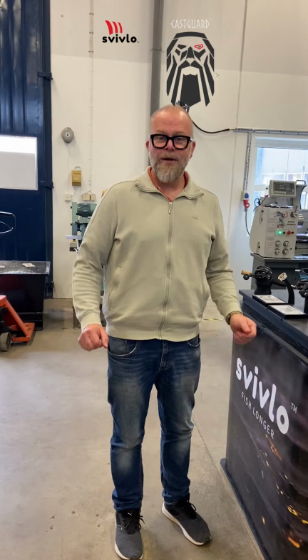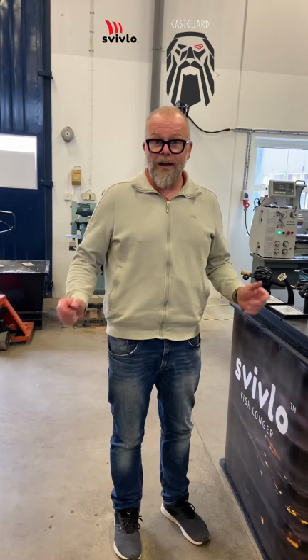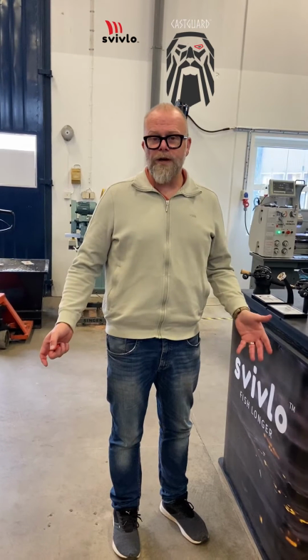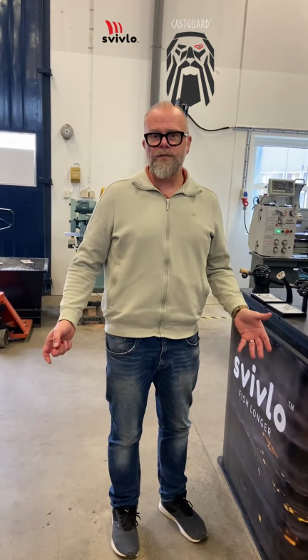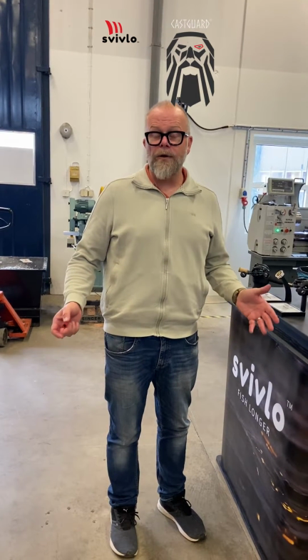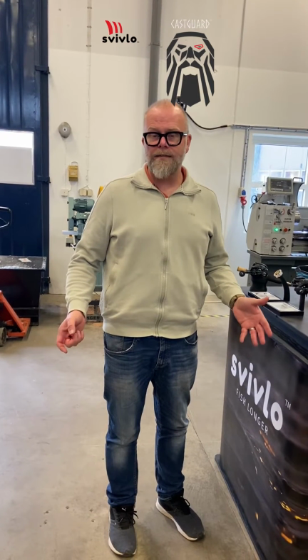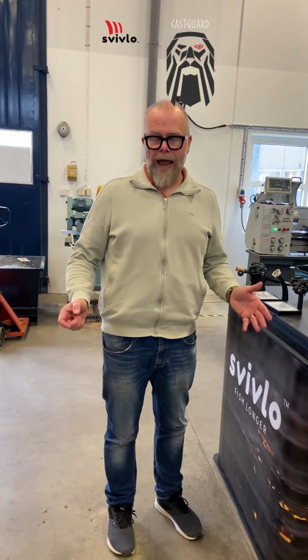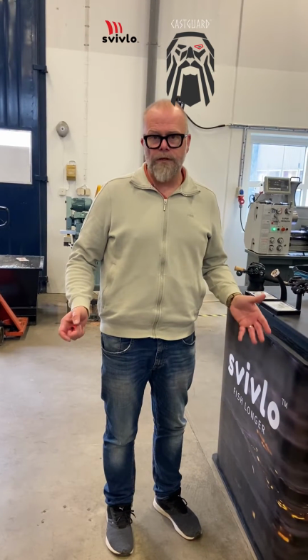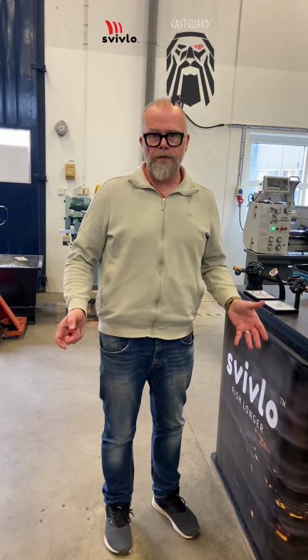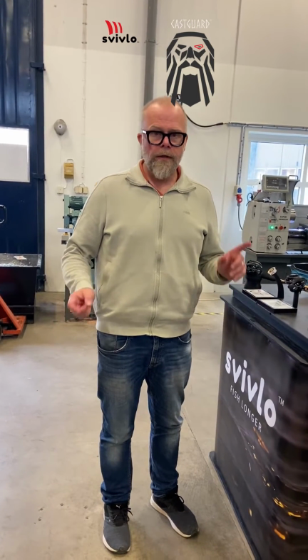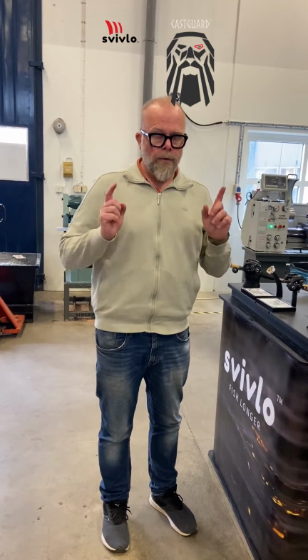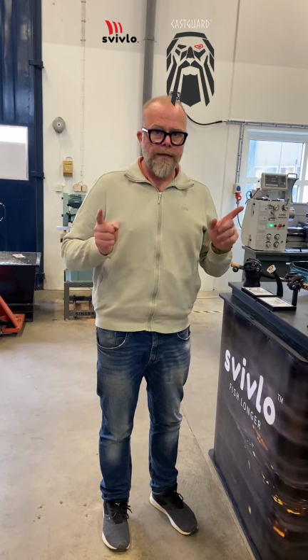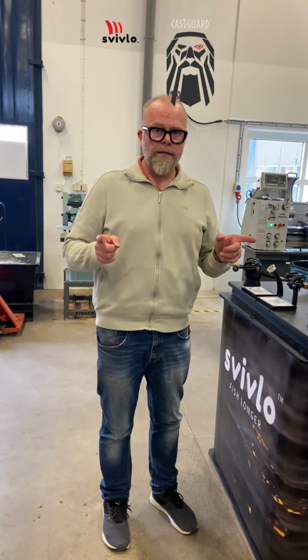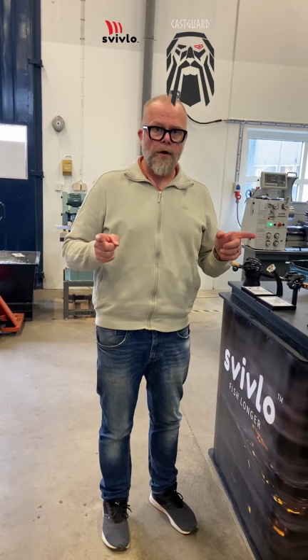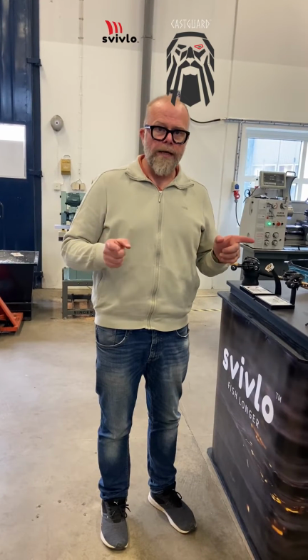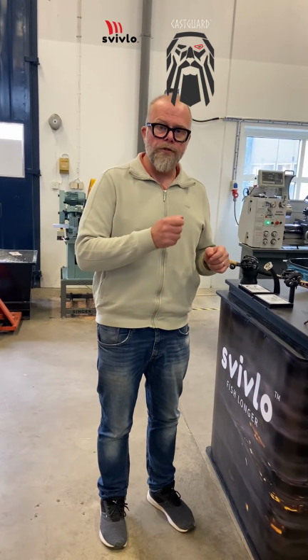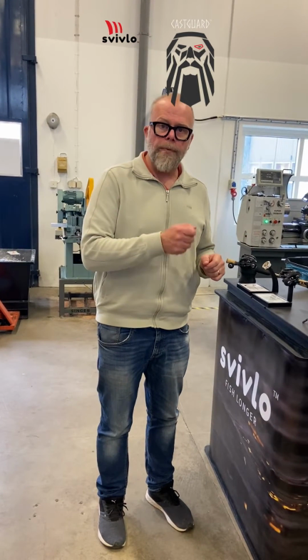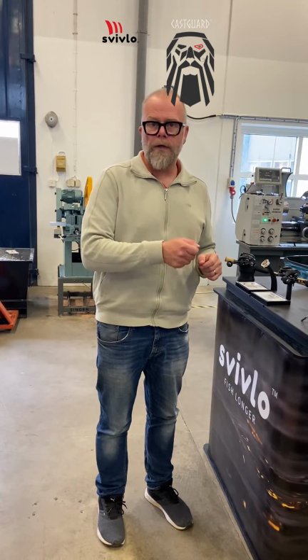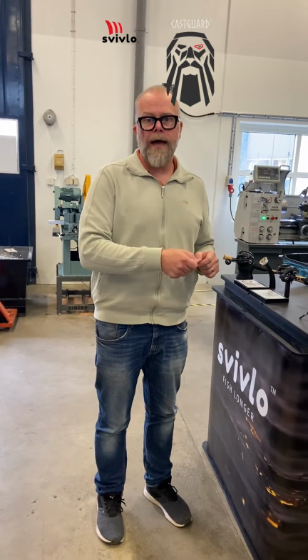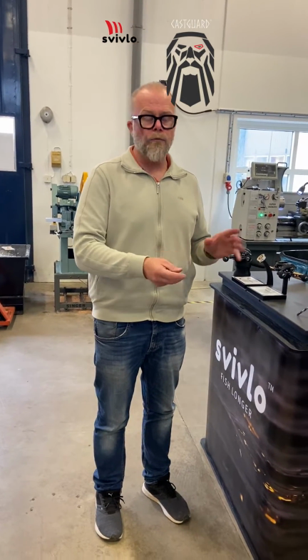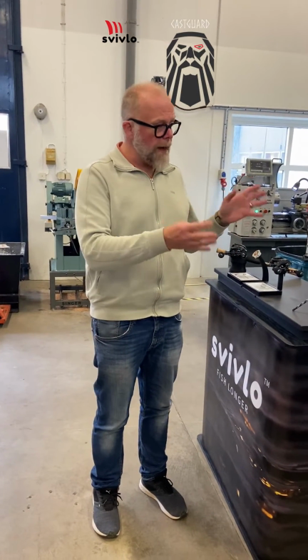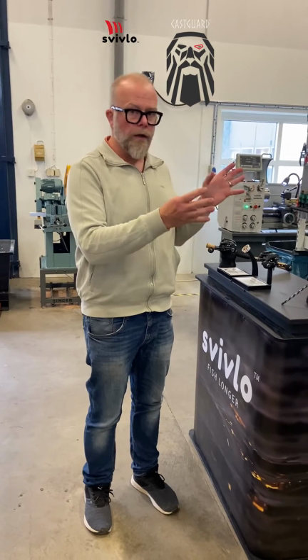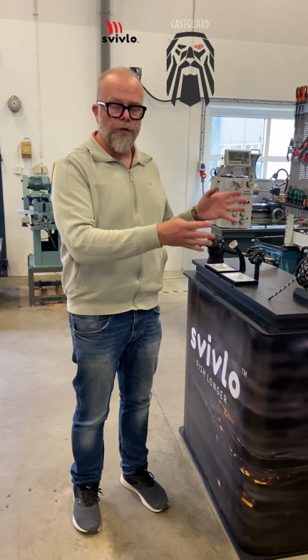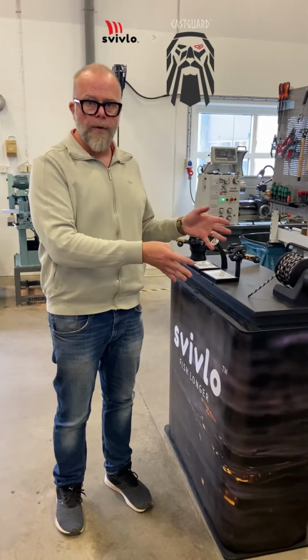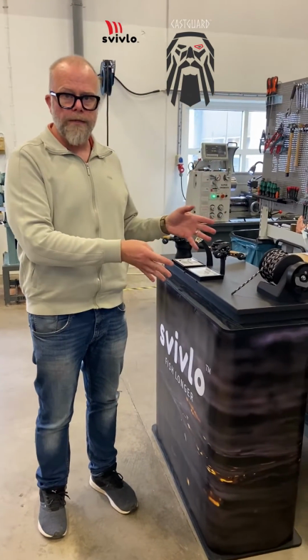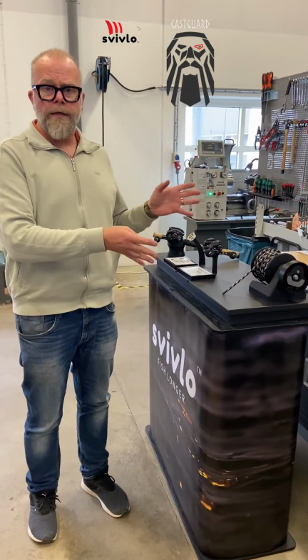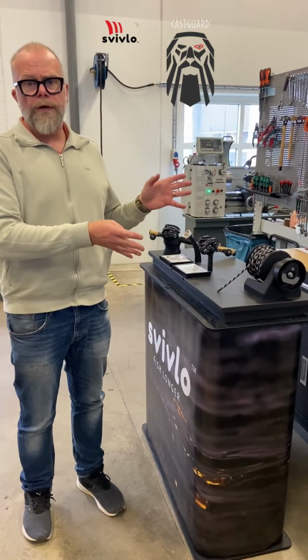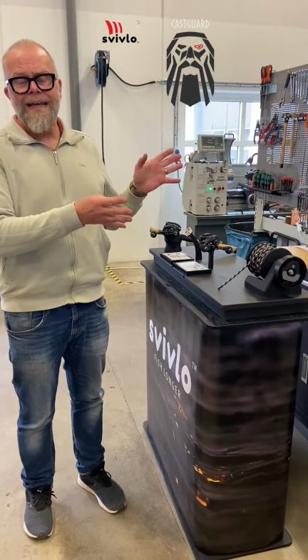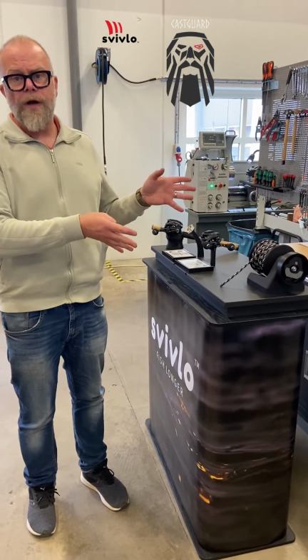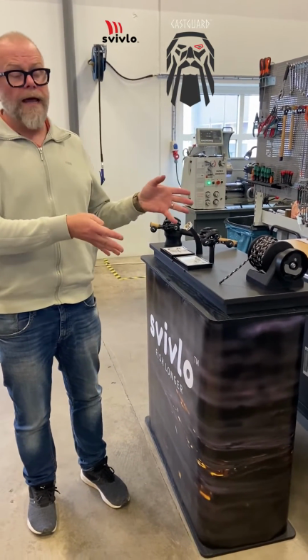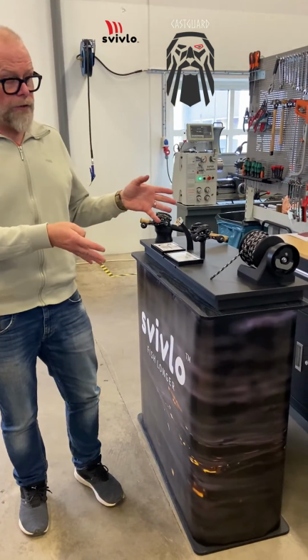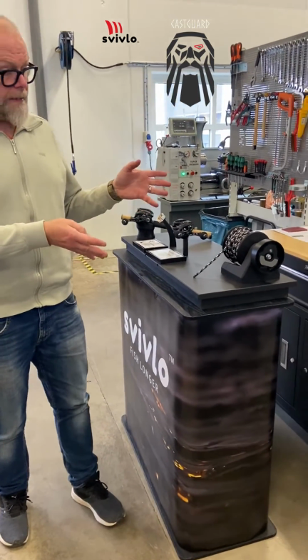We get a lot of questions on how Cast Guard actually works. Remember that Cast Guard breaks when you stop pulling the line. So we've made a larger demo unit so it's easier to understand the technology itself.